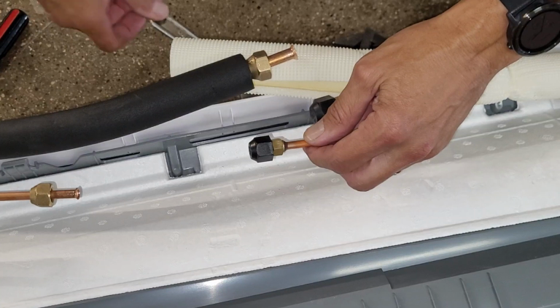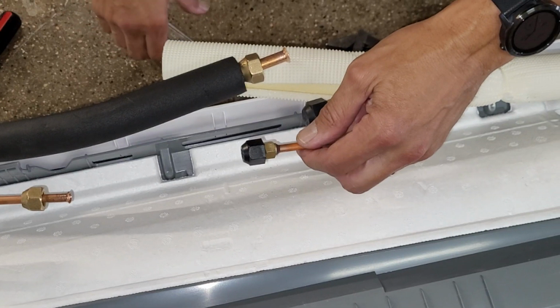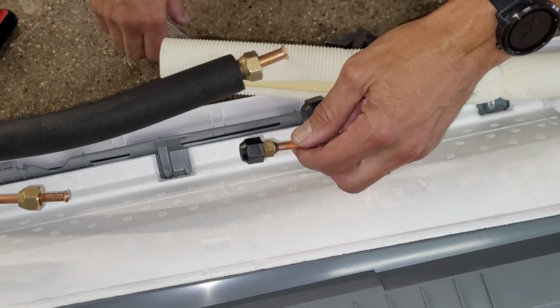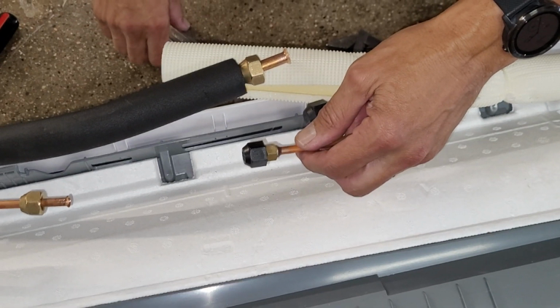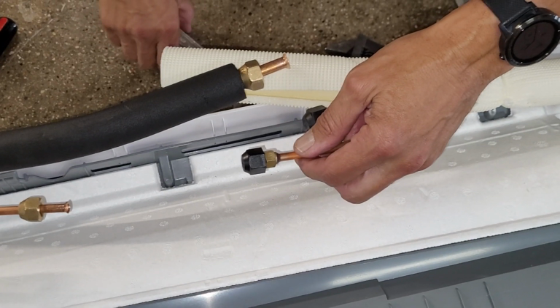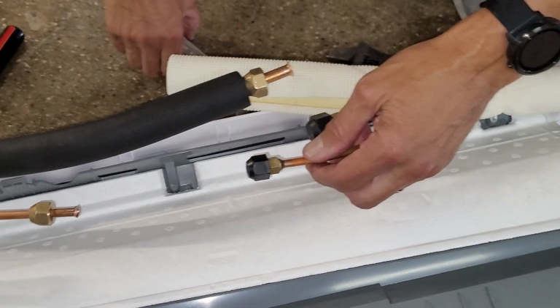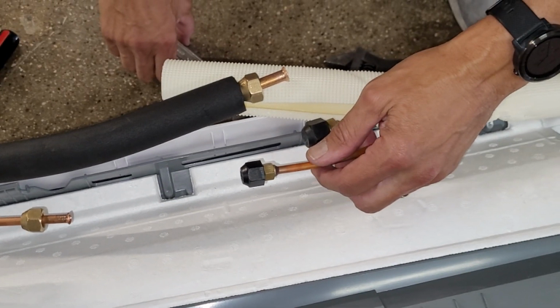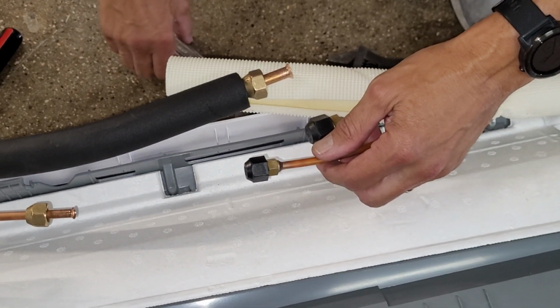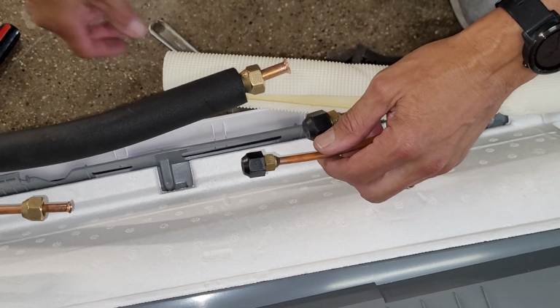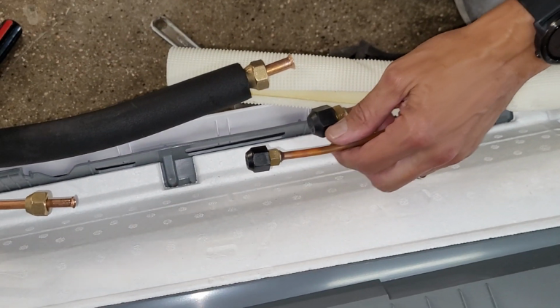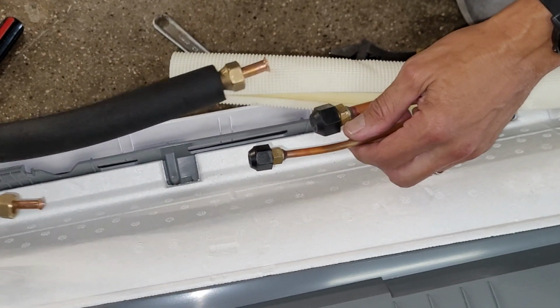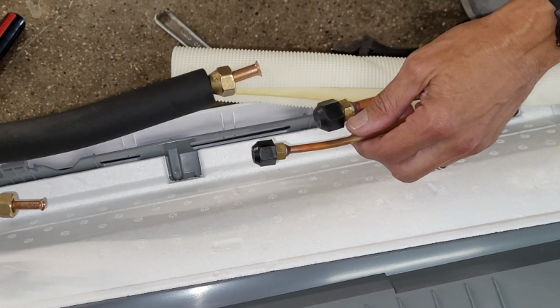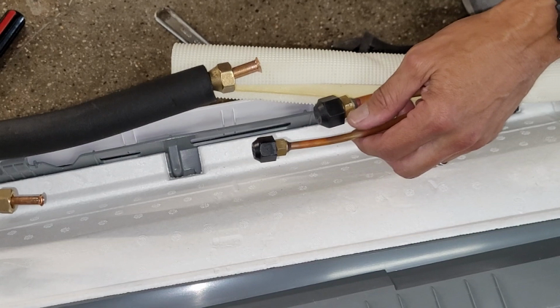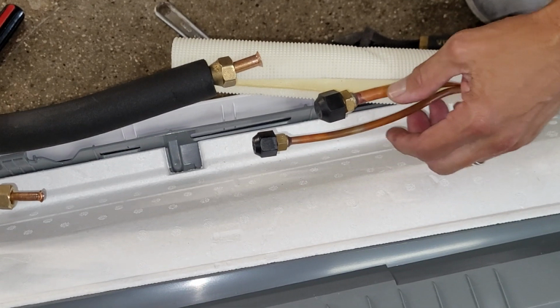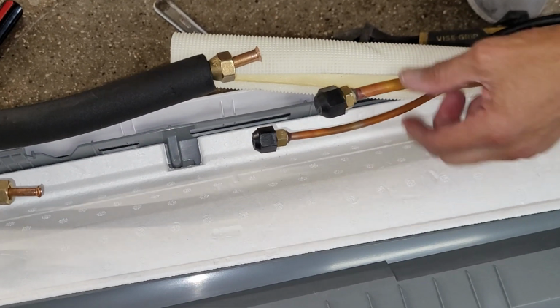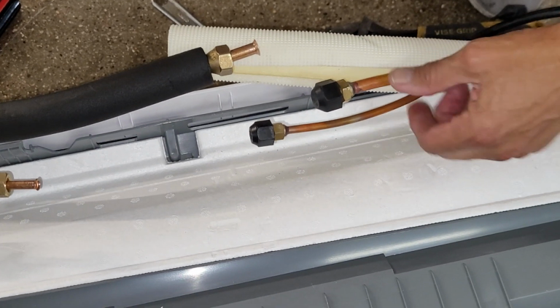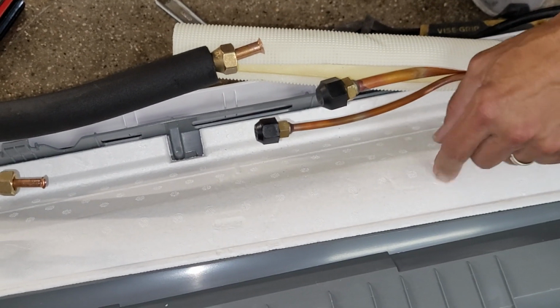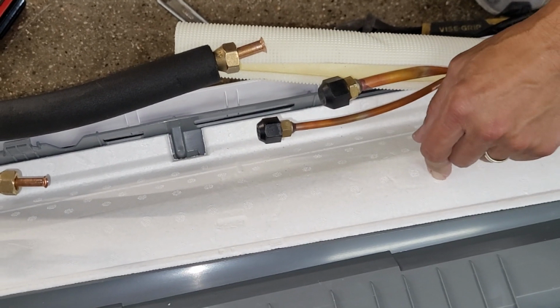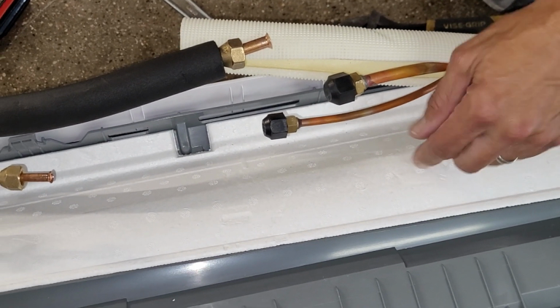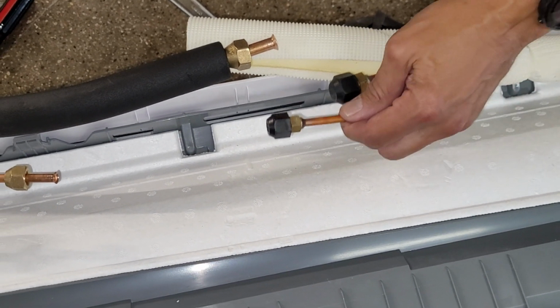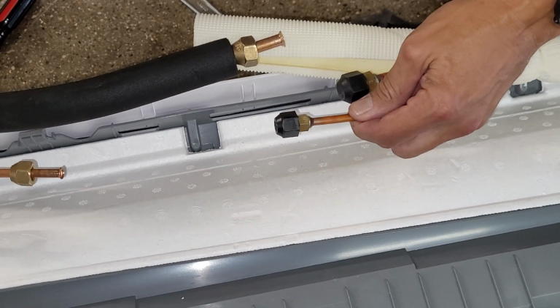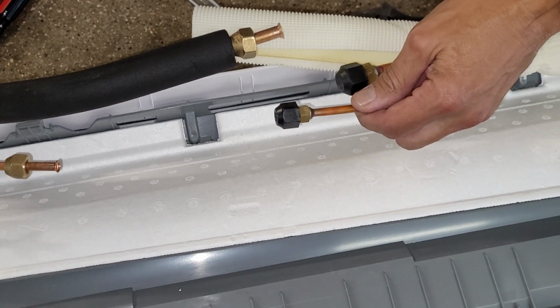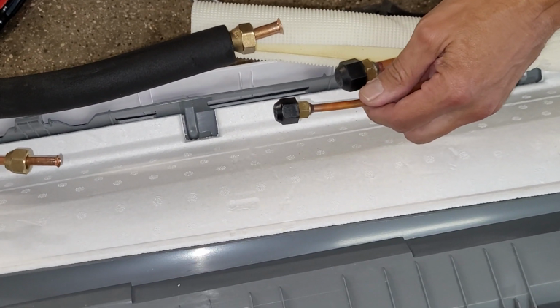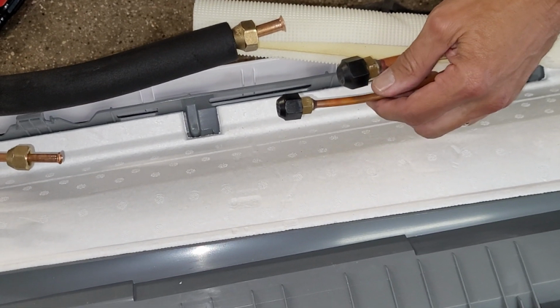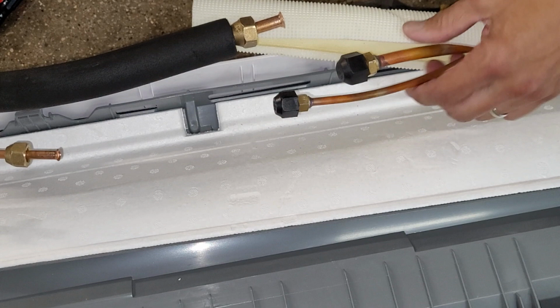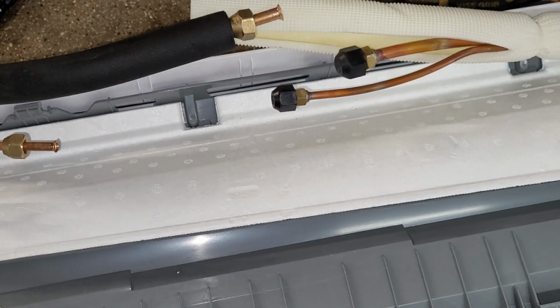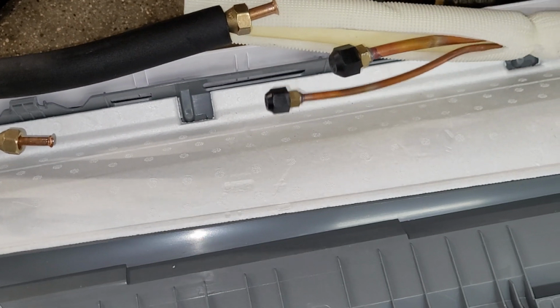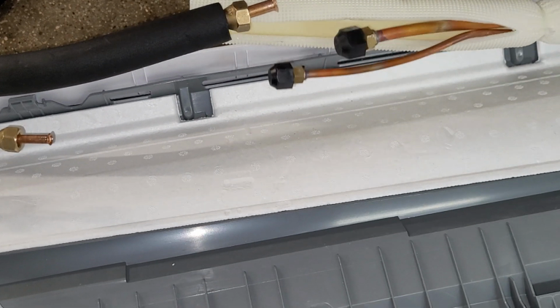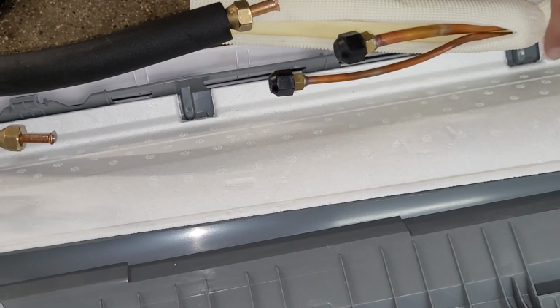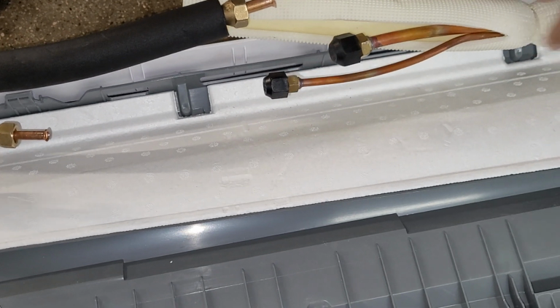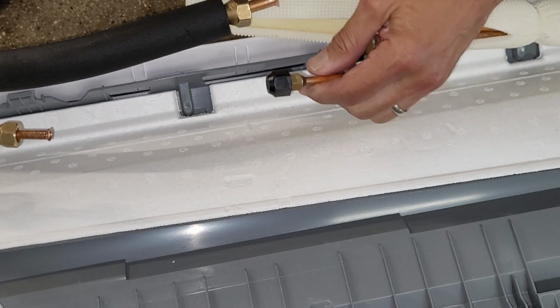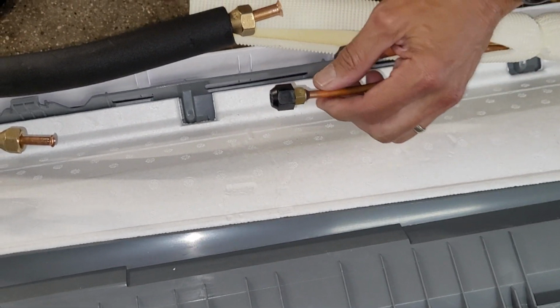The next step is to connect the line set to the line set that's on the inside unit. This is the one that's going to go through the wall, and this is the one that's already connected to the inside unit.